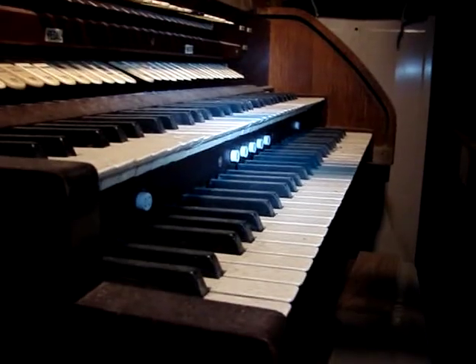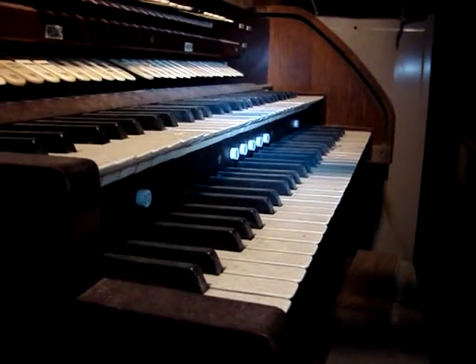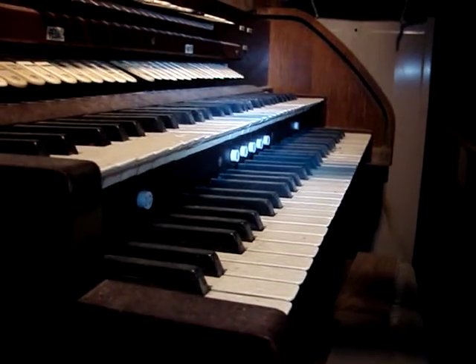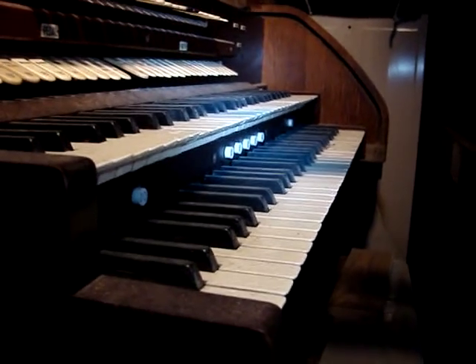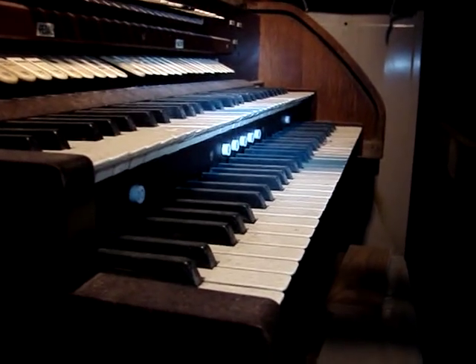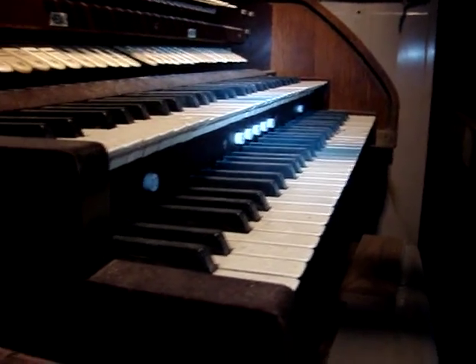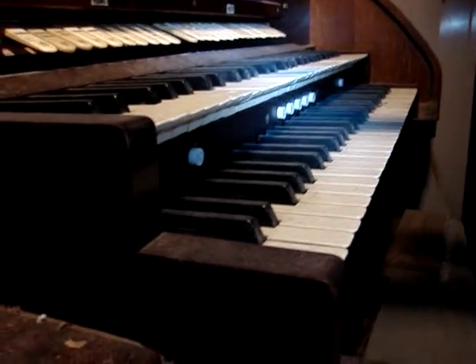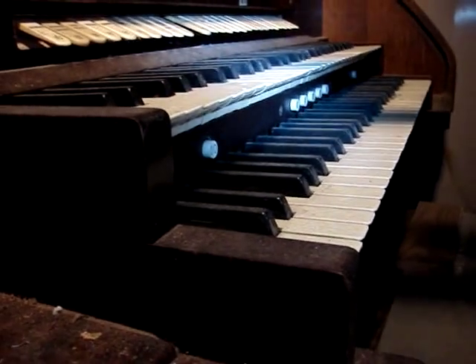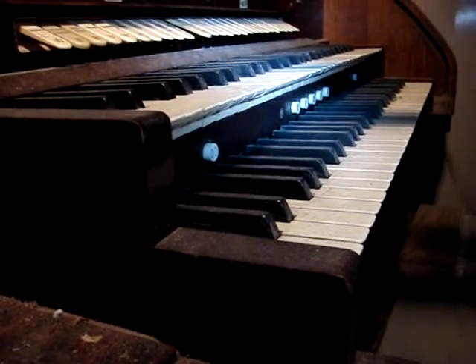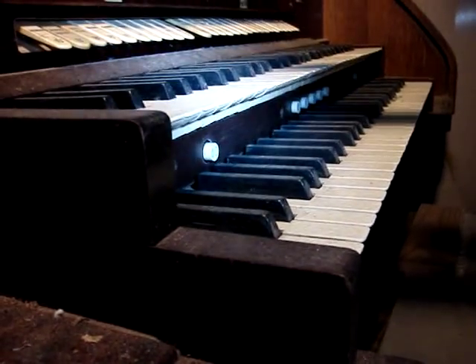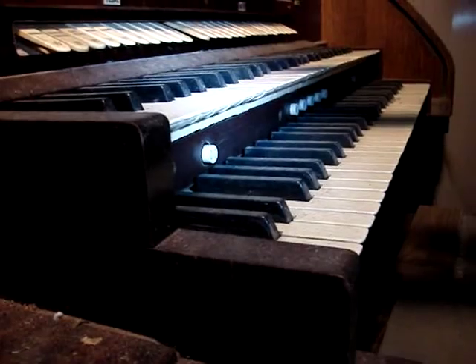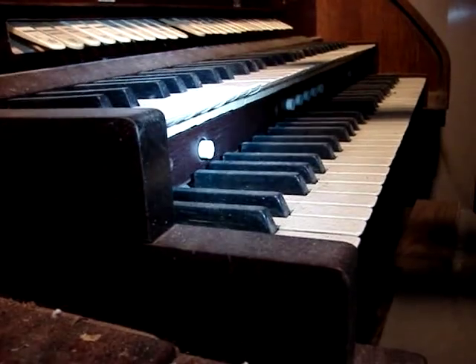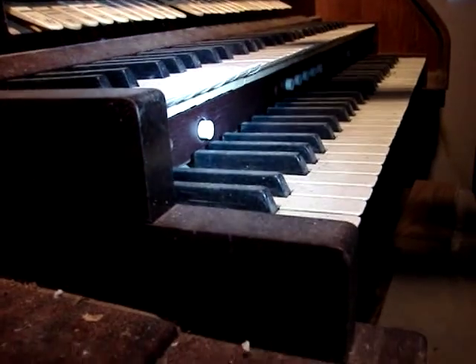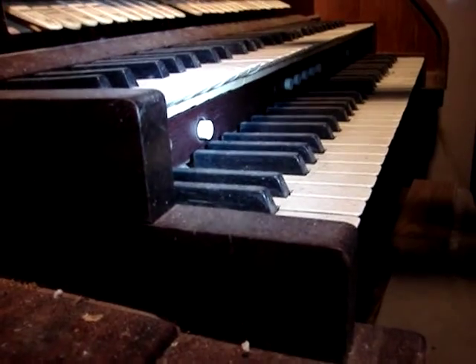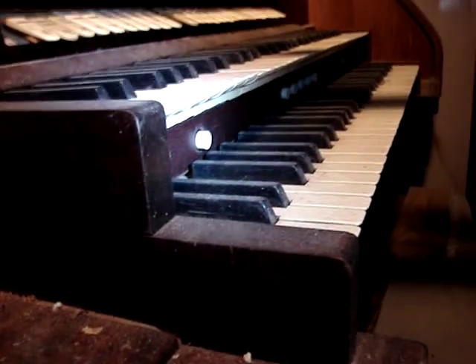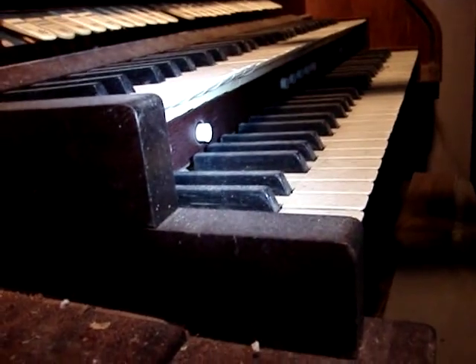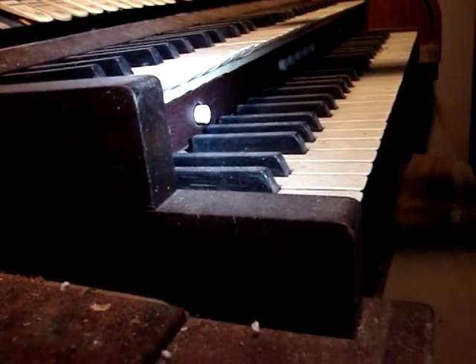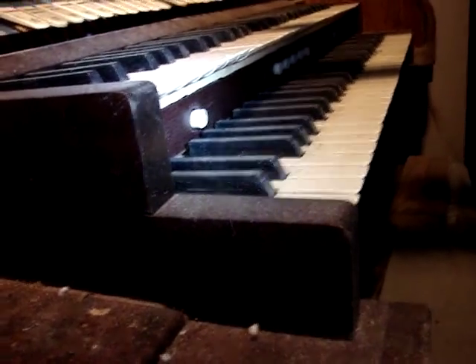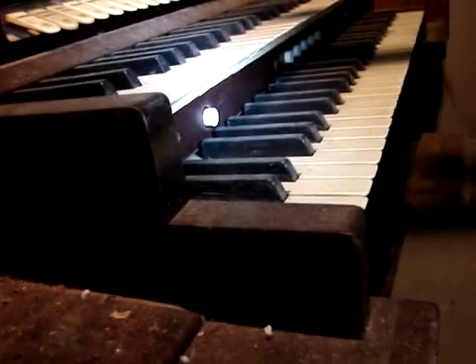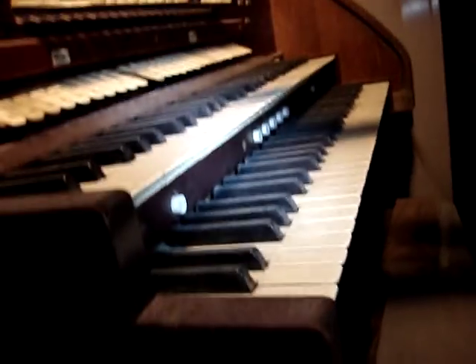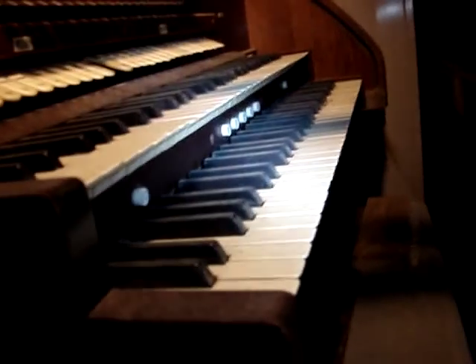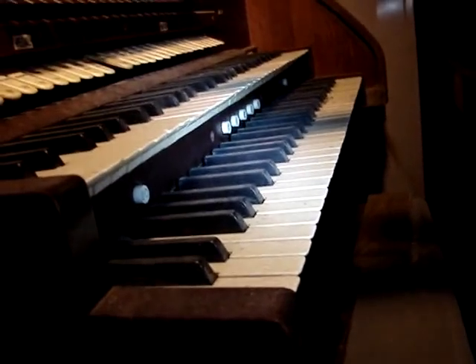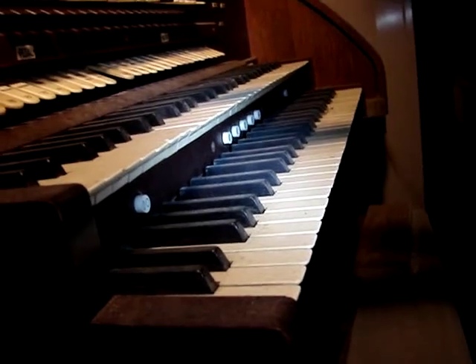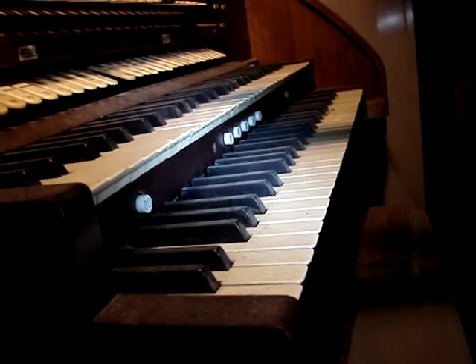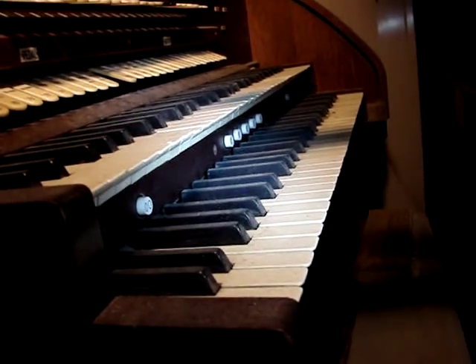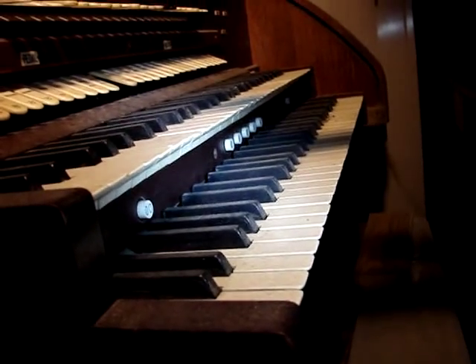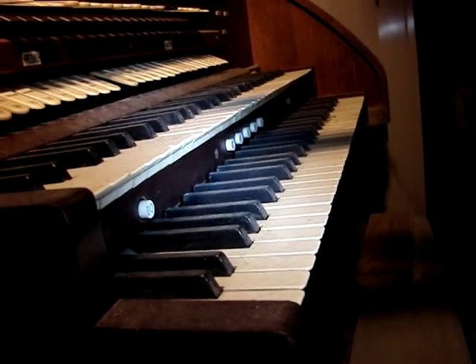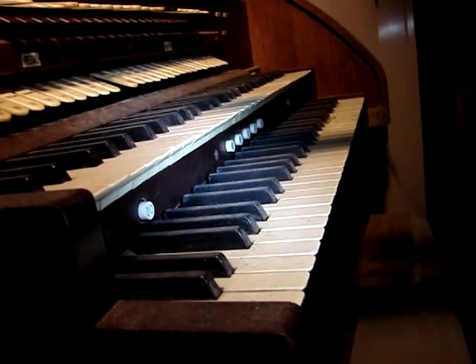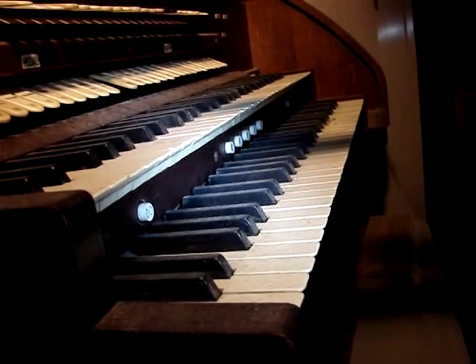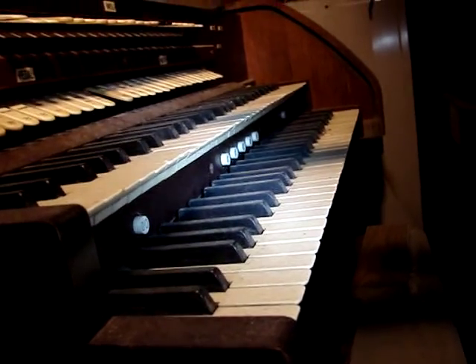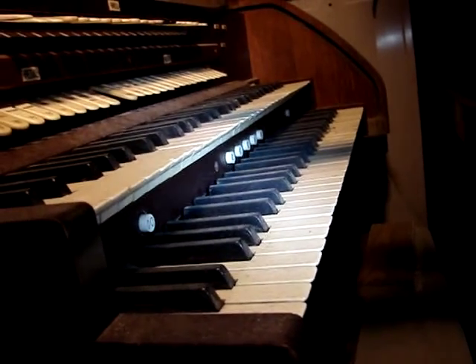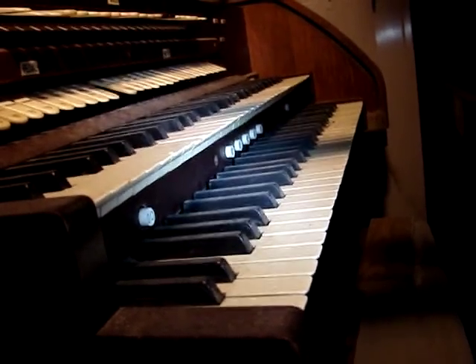Okay, the thumb pistons are the little round buttons down there. This one closest here is zero-zero — that's all cancel. That turns all the presets off. Then you have zero, which is just cancel for that manual. And then one, two, three, four.